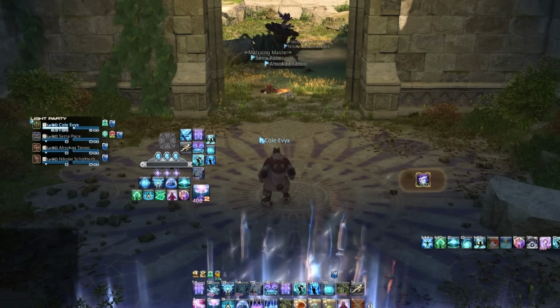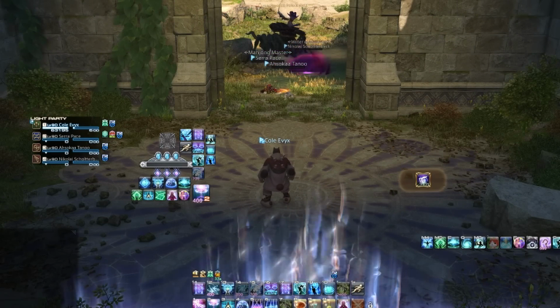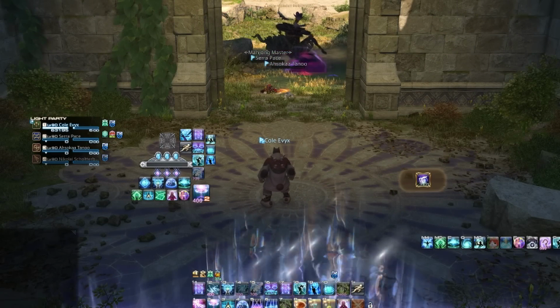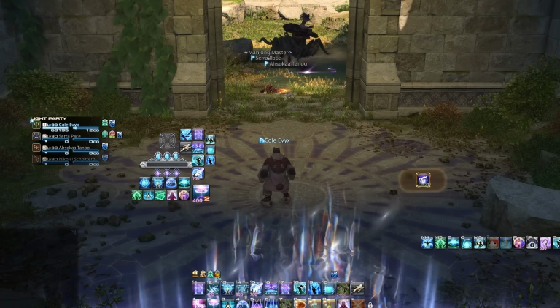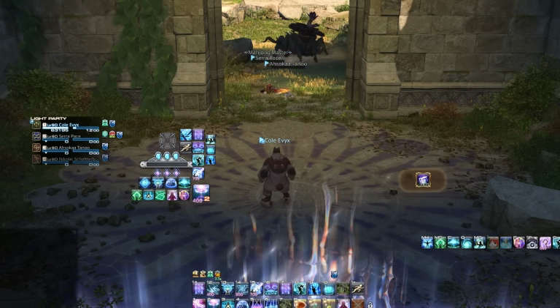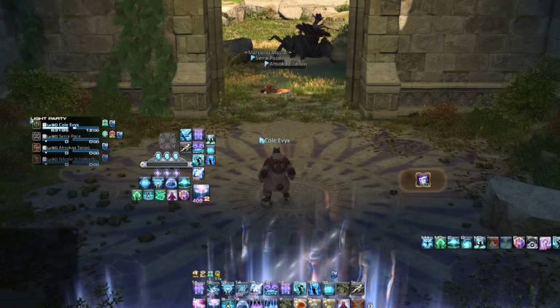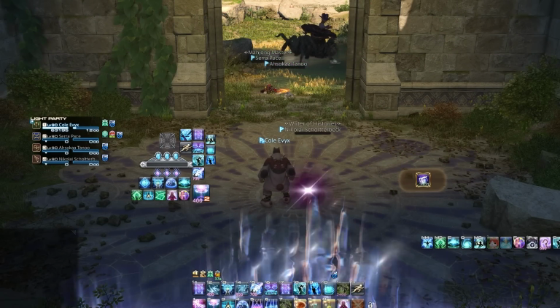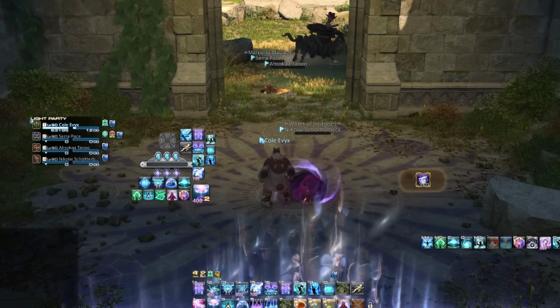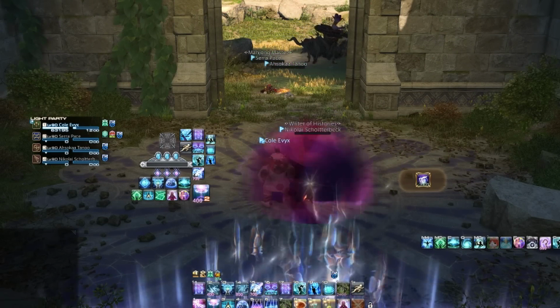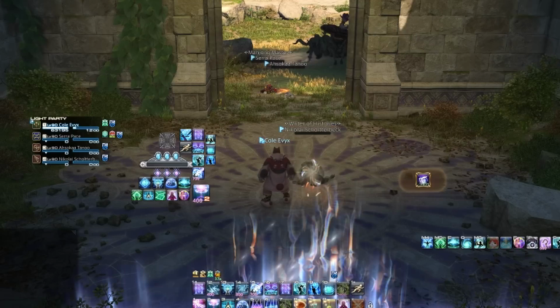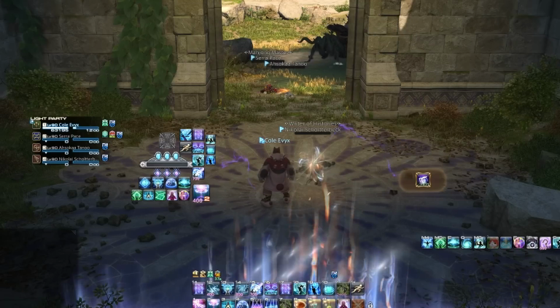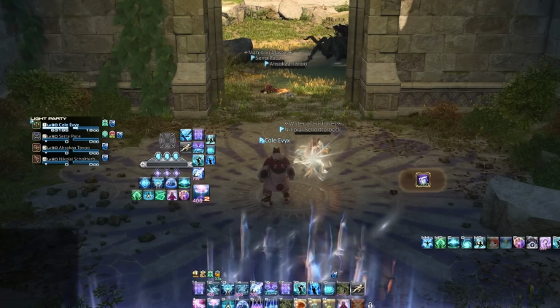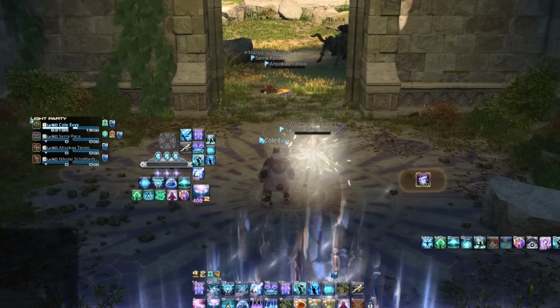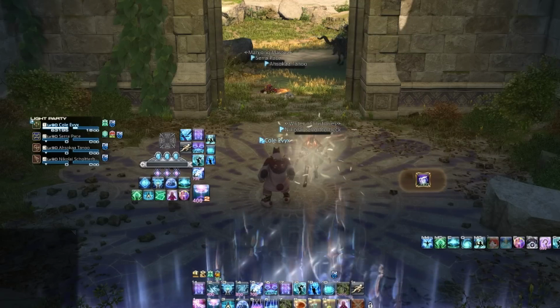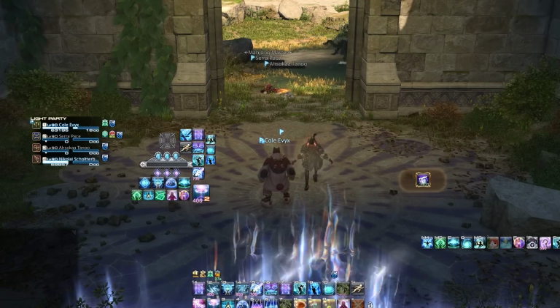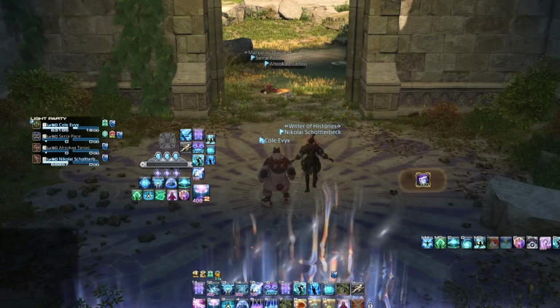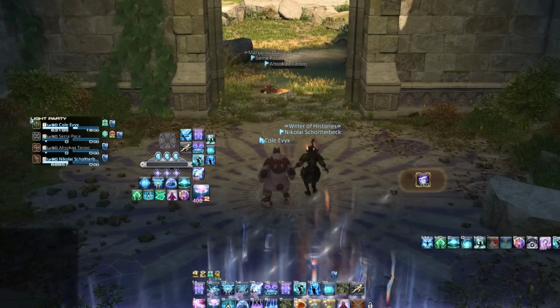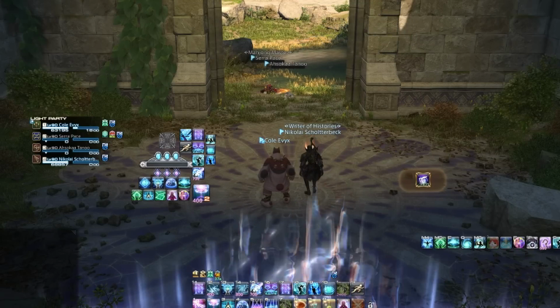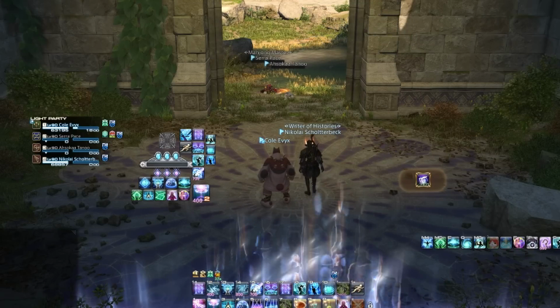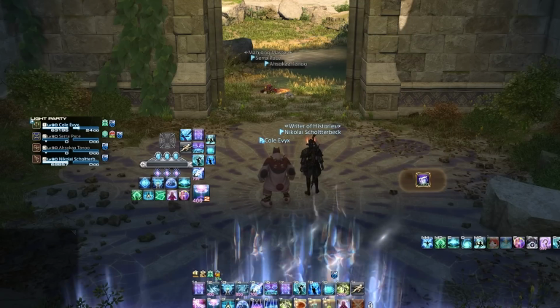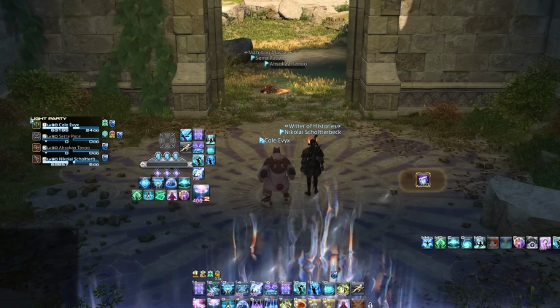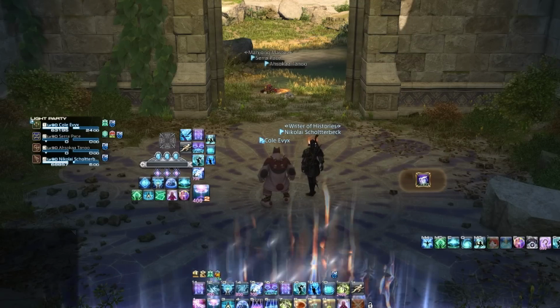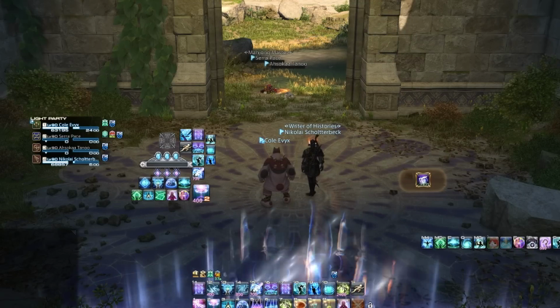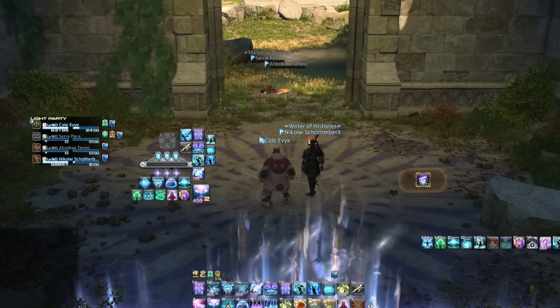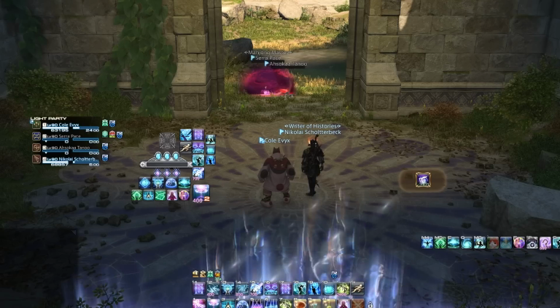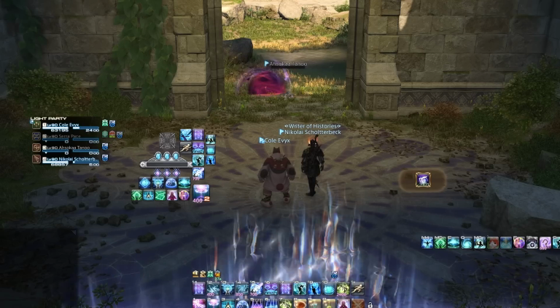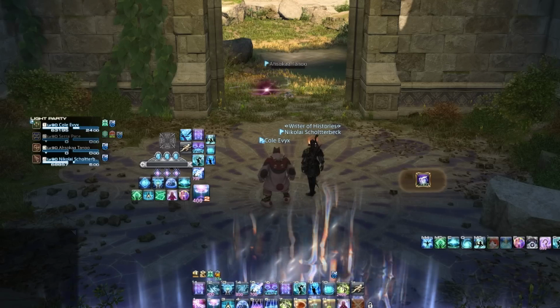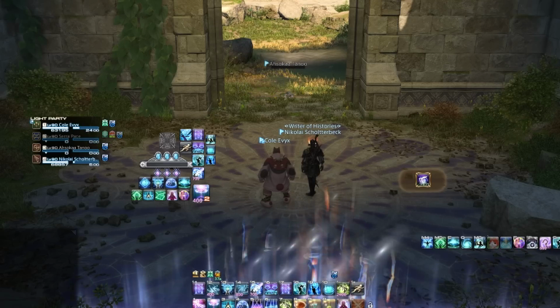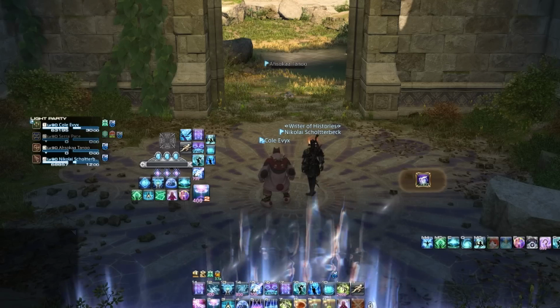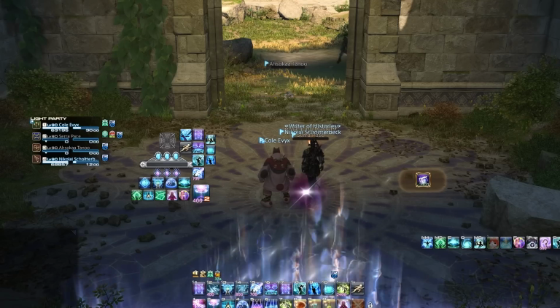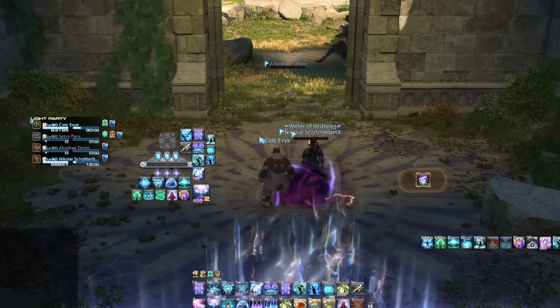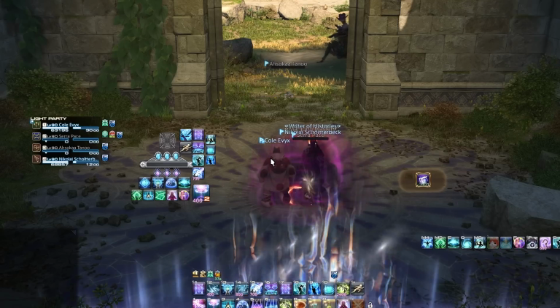This is what I've wanted for a while. Once you're finished with the normal Criterion dungeon you simply speak again with Osmon, and then you've unlocked the Savage Criterion dungeon alongside all of the loot options from Croissant.